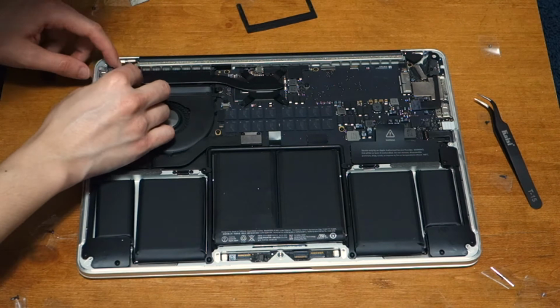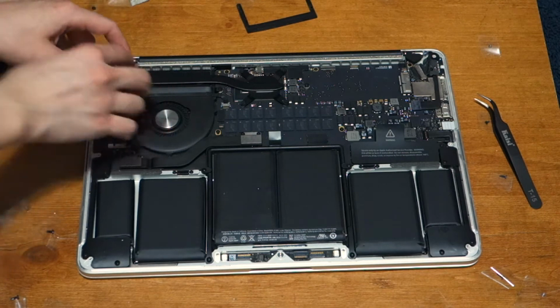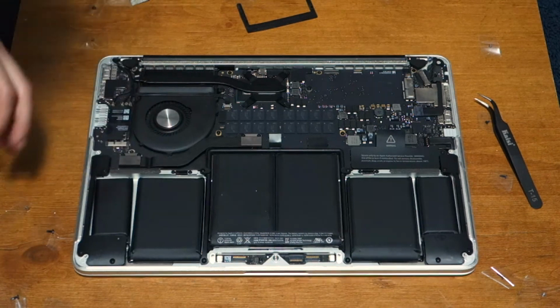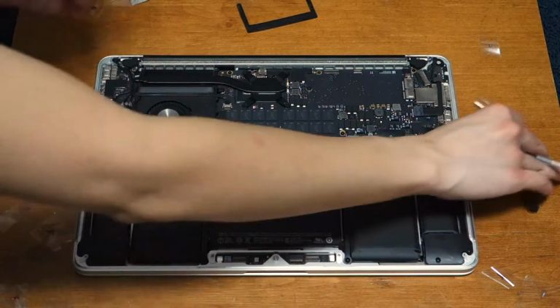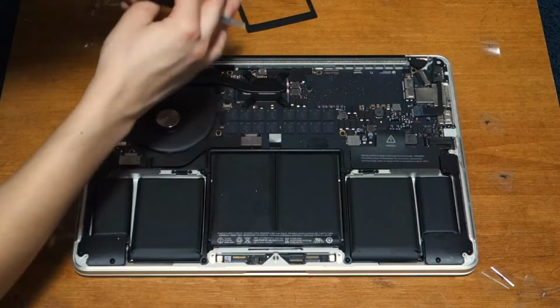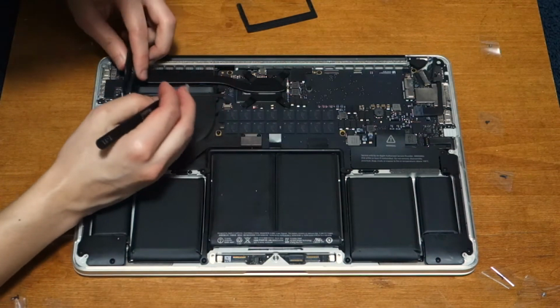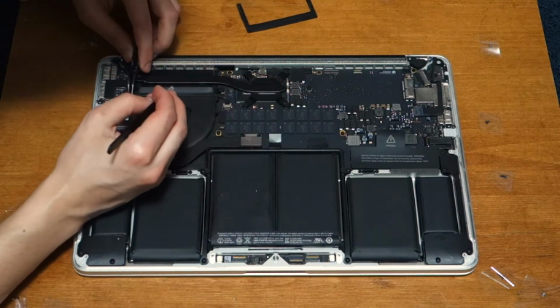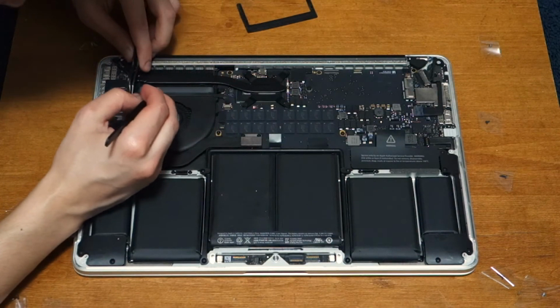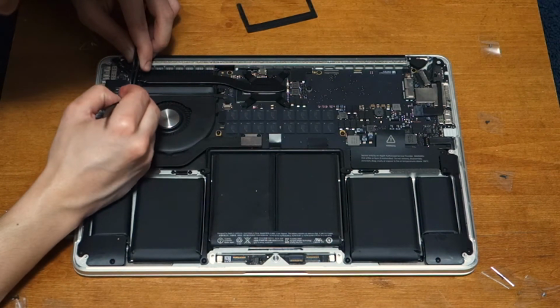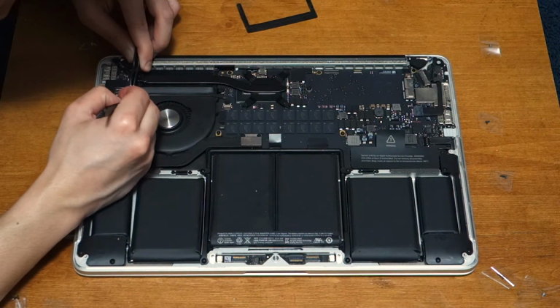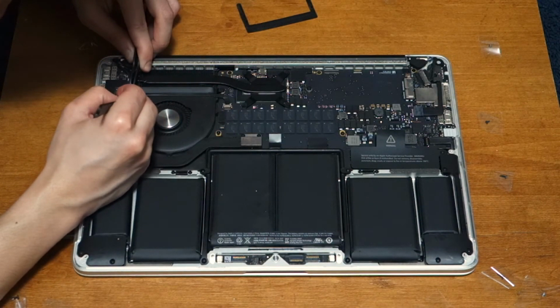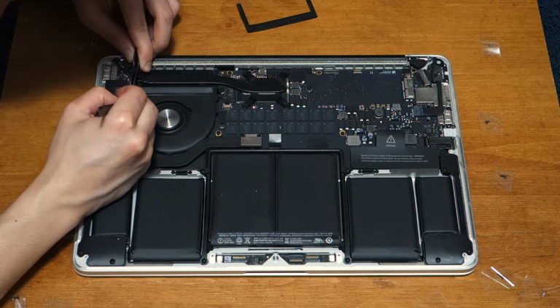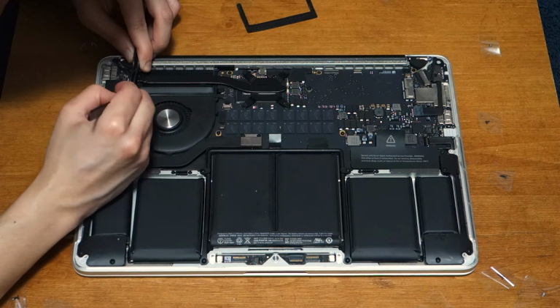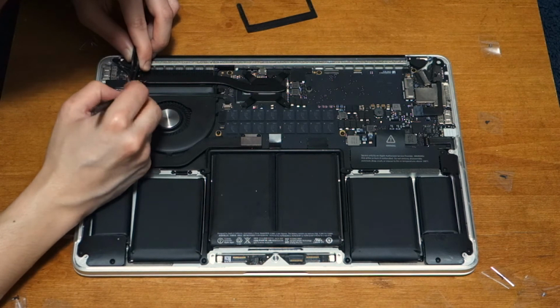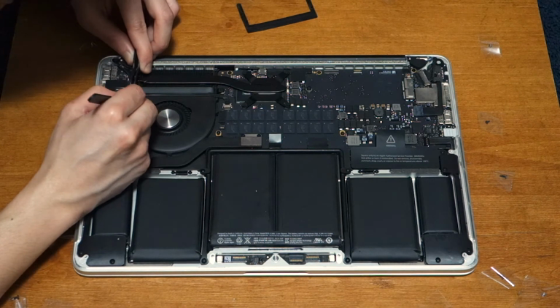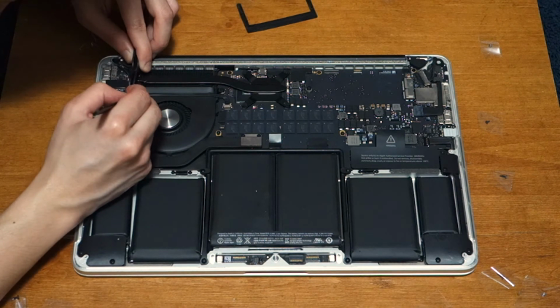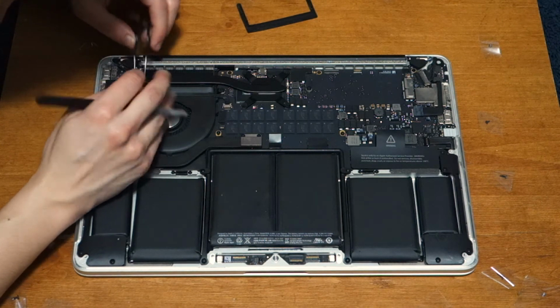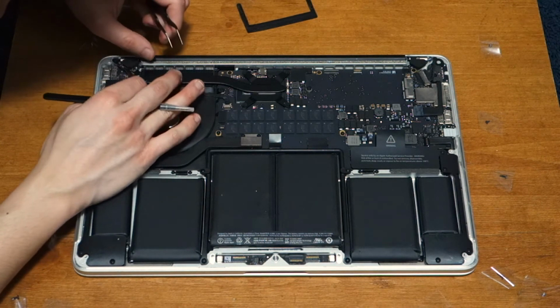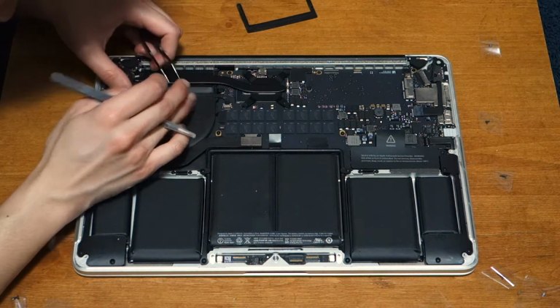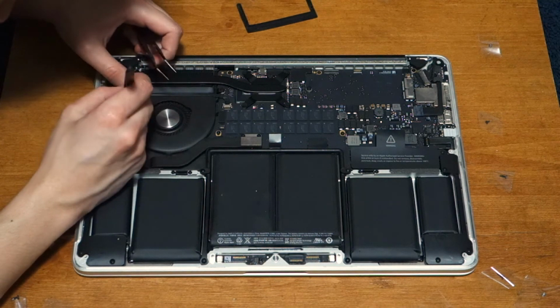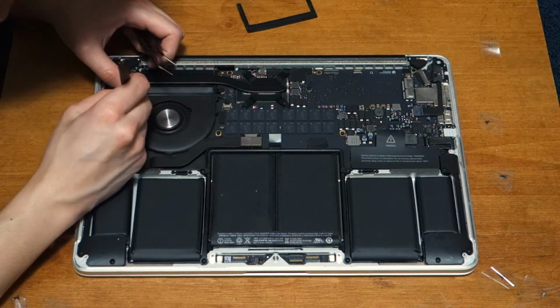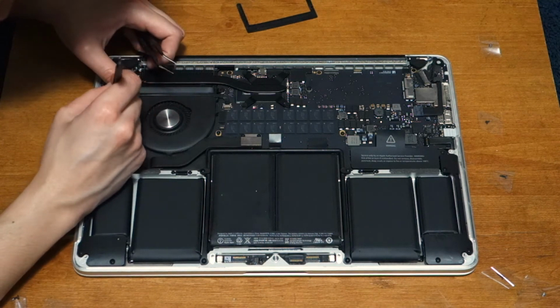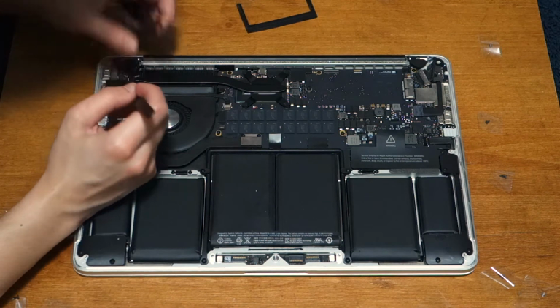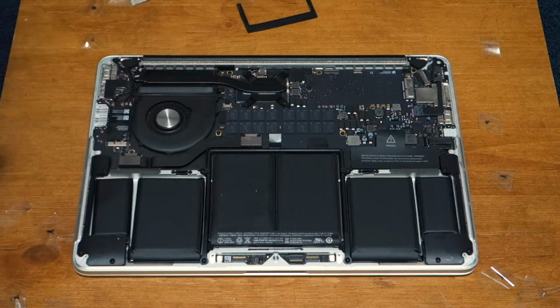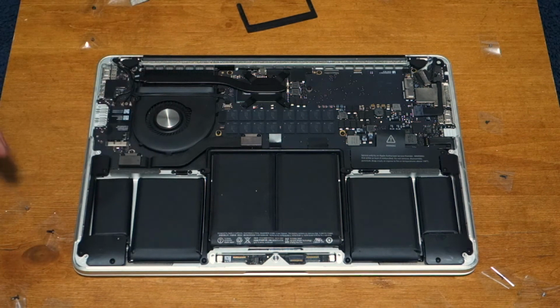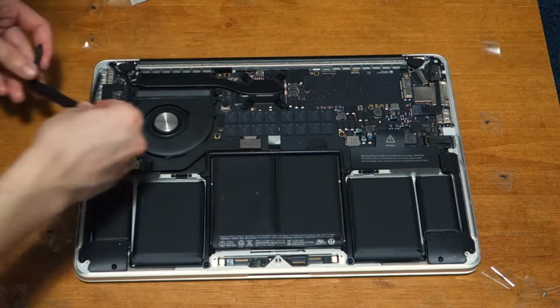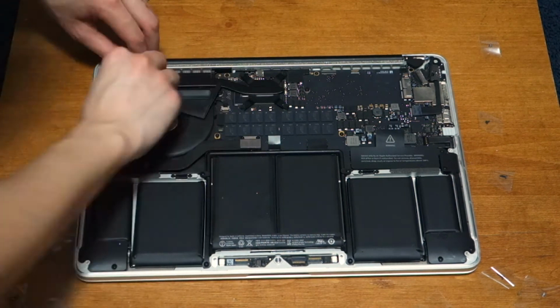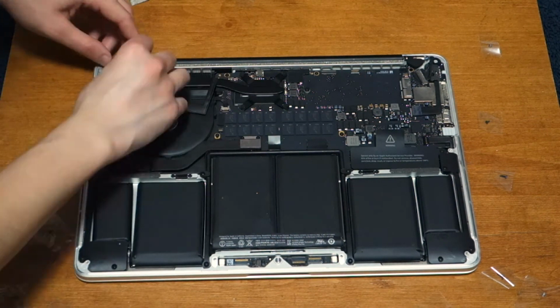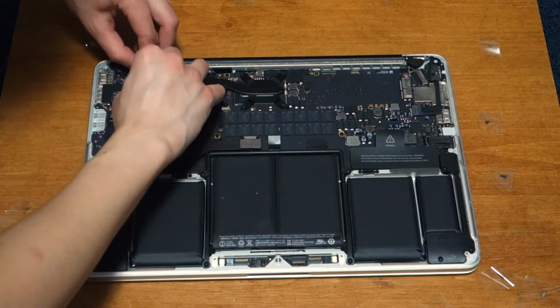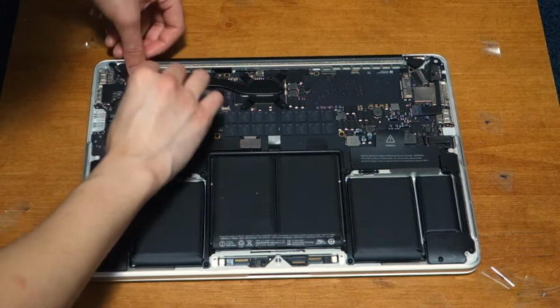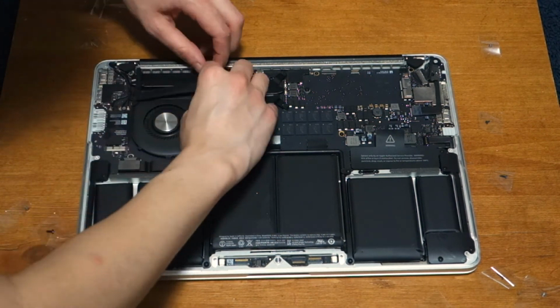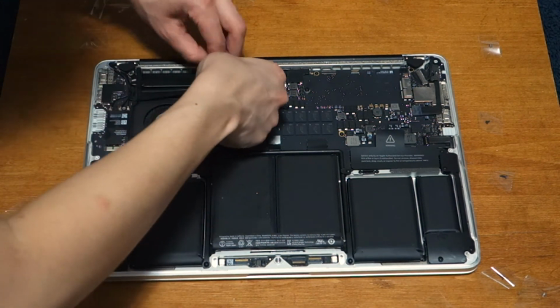With the tweezer and a spudger, reconnect the three cables to the airport board by gently pushing them down. The one with the short sleeve should go to the left, the long sleeved one in the center, and the other without a sleeve to the right. When putting back the rubber fan bumper, make sure to fit the tabs into the notches.